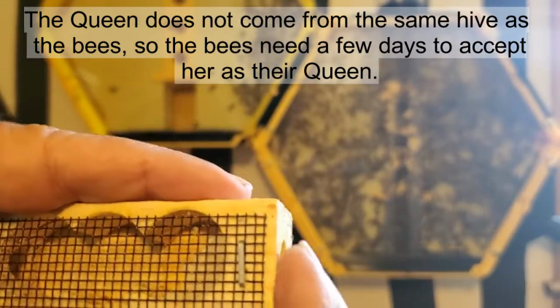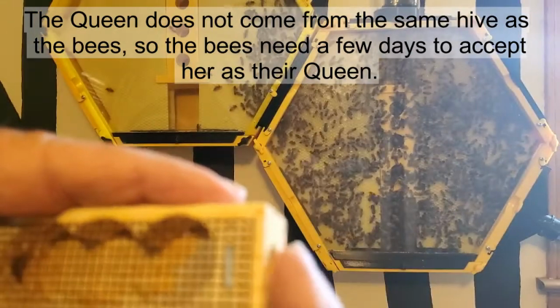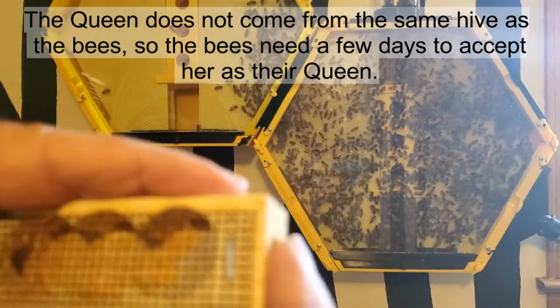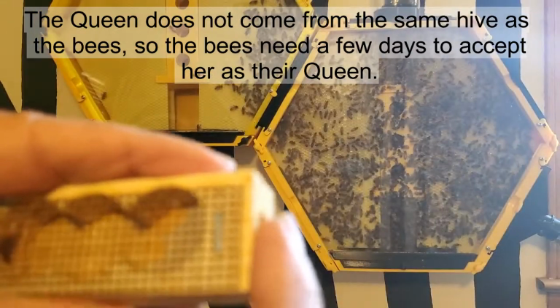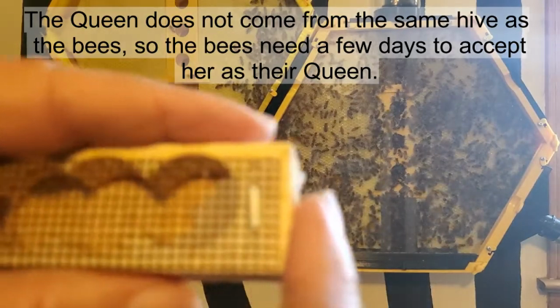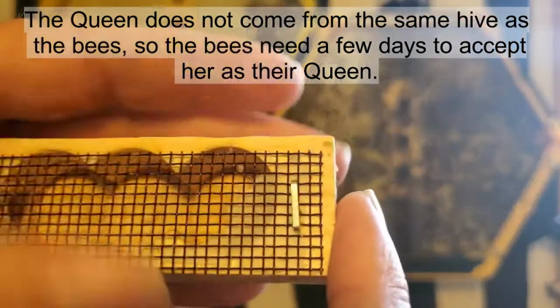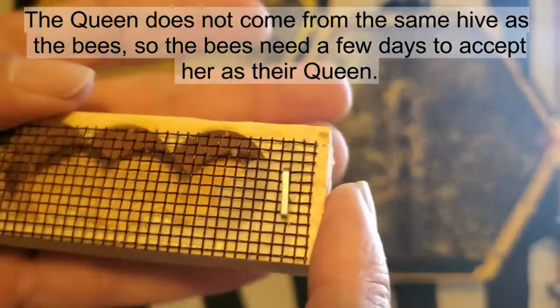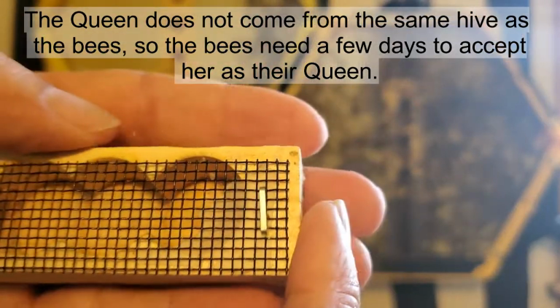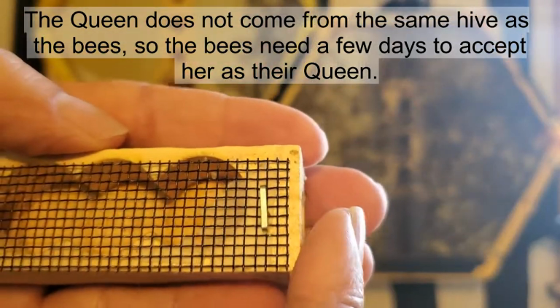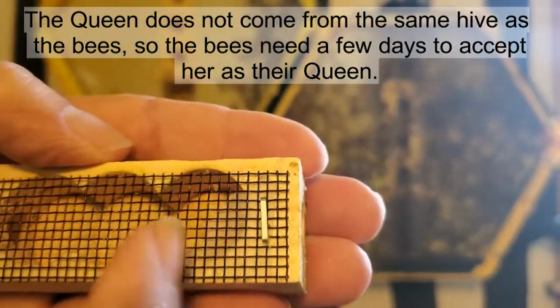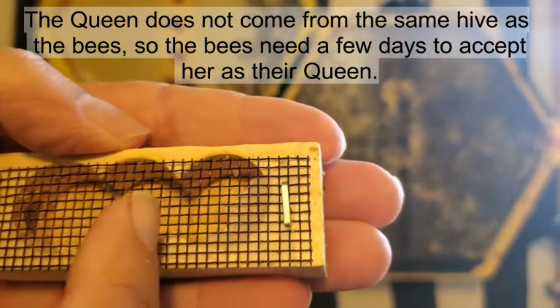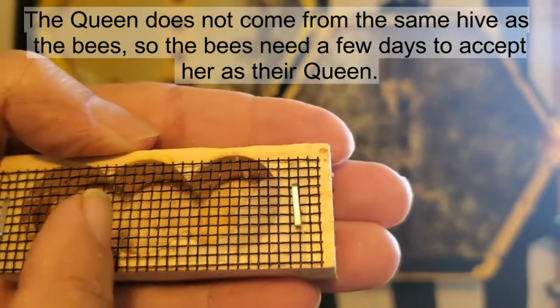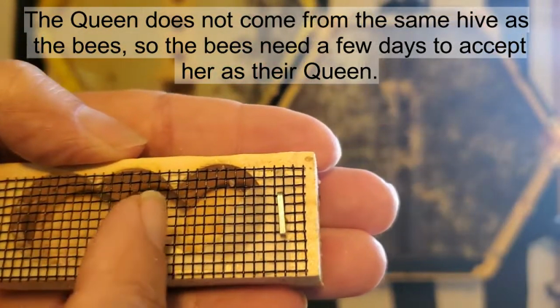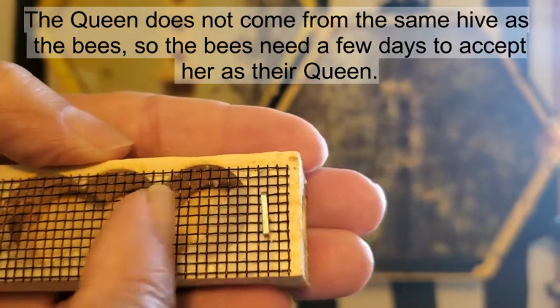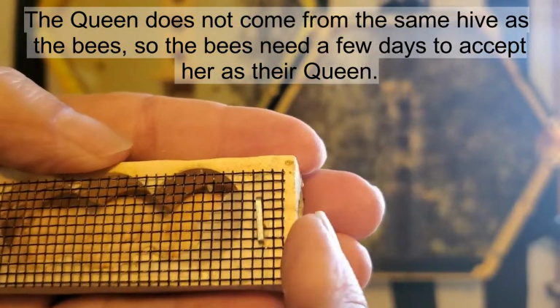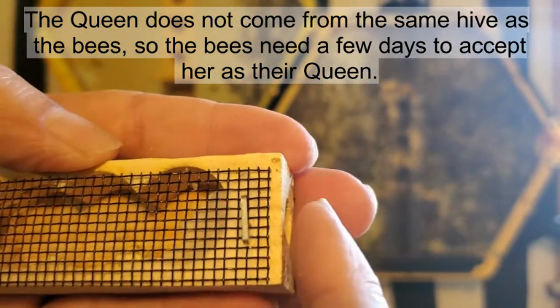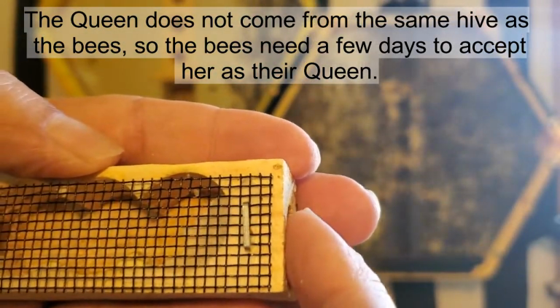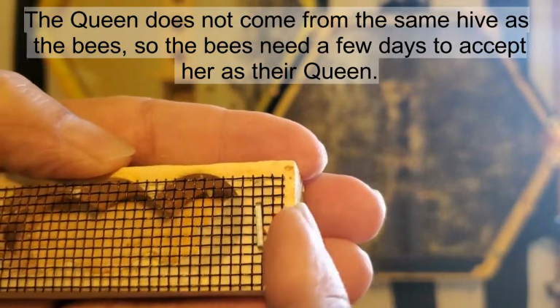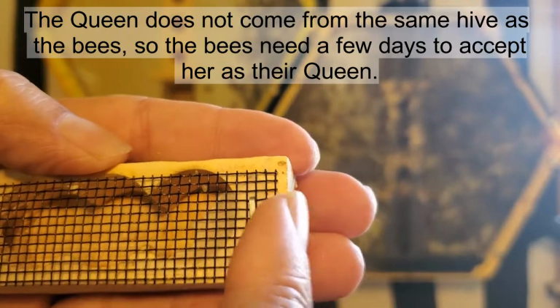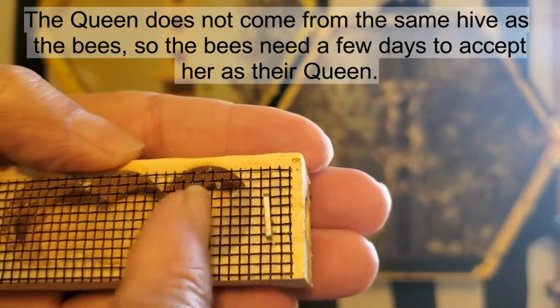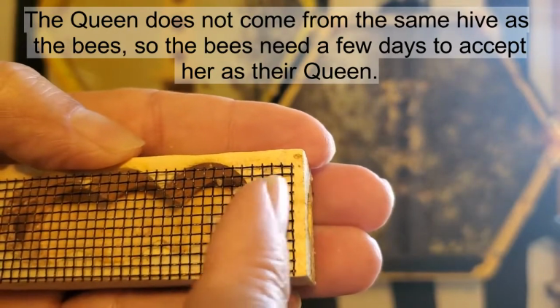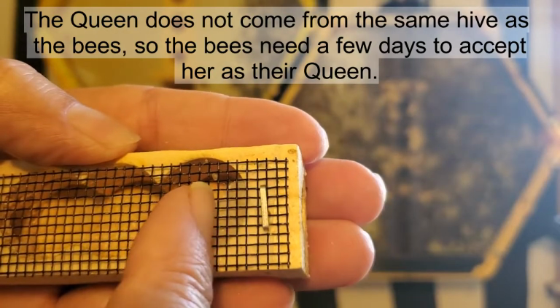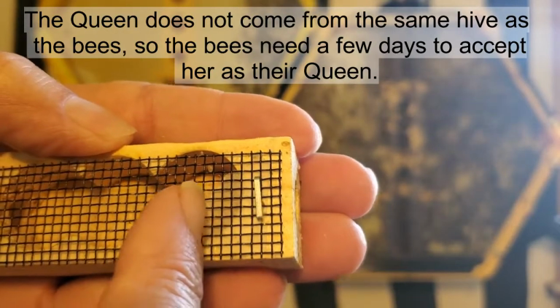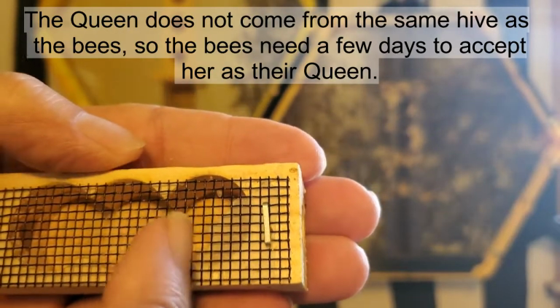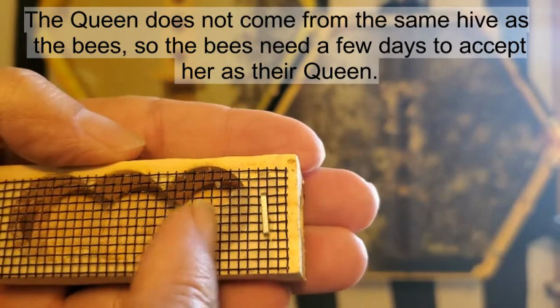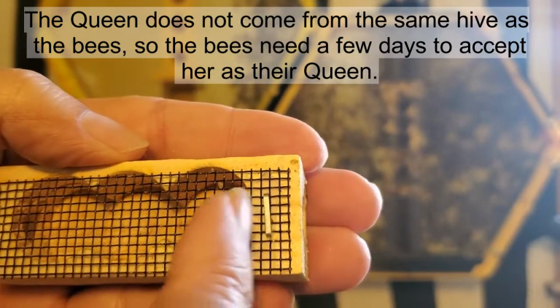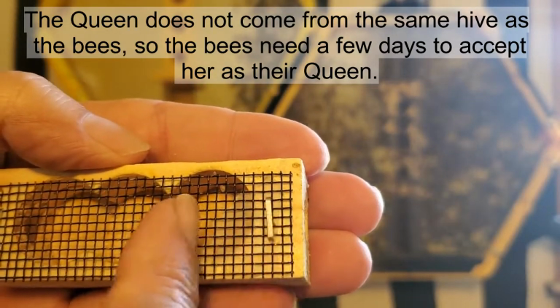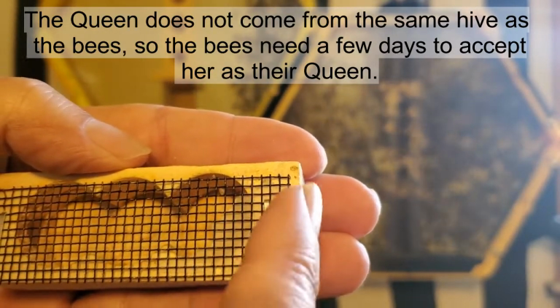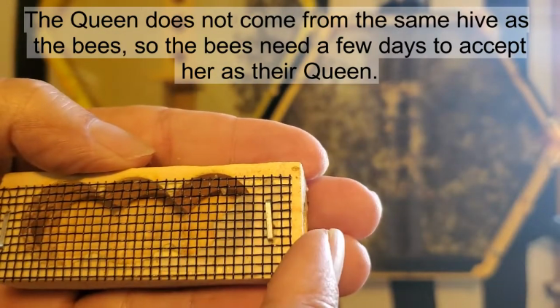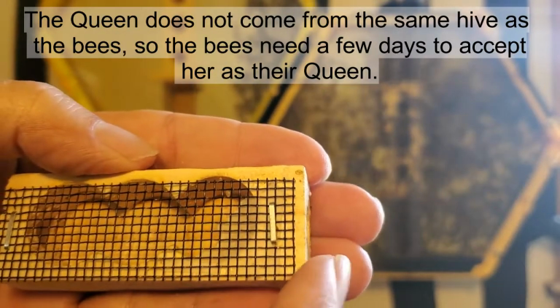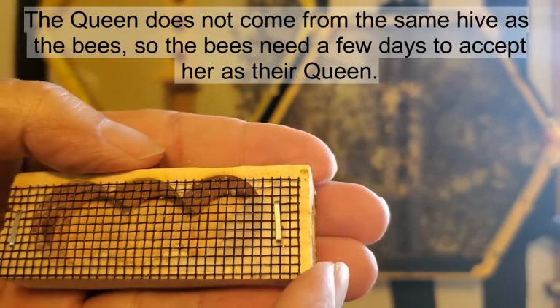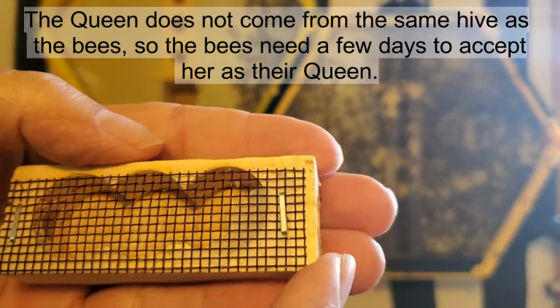This end is plugged with wax so that the queen will eat from the inside and the bees will eat from the outside, and eventually they'll make an opening for the queen to escape from and go into the hive.